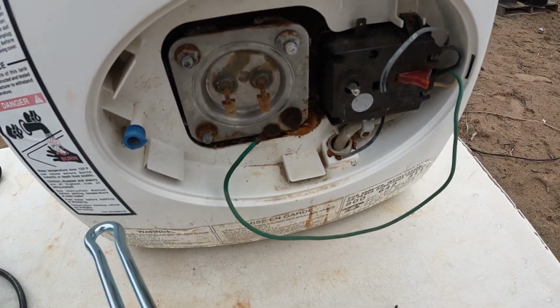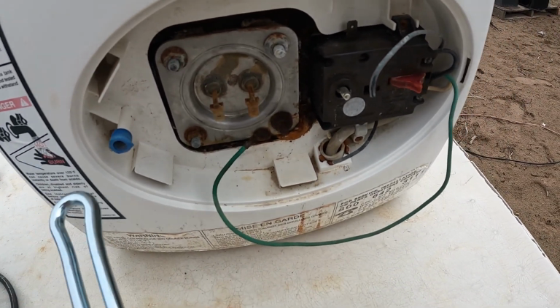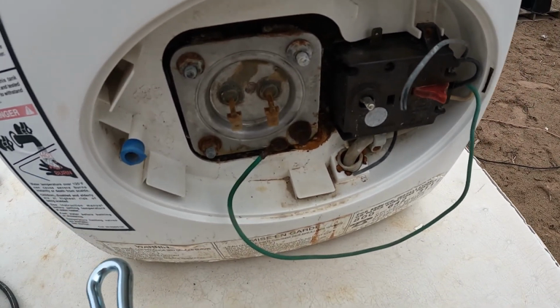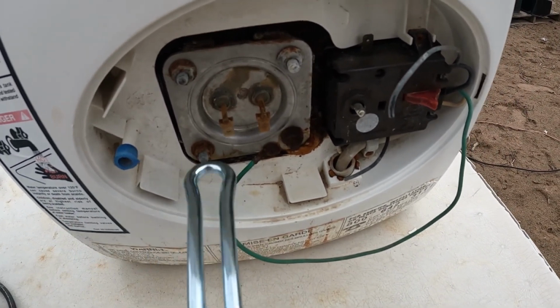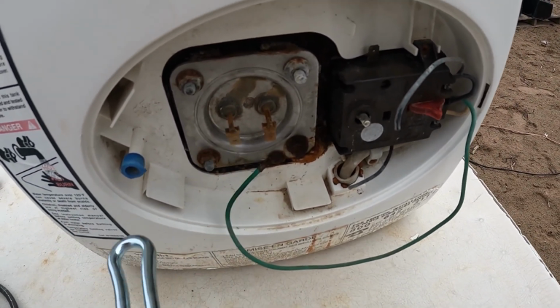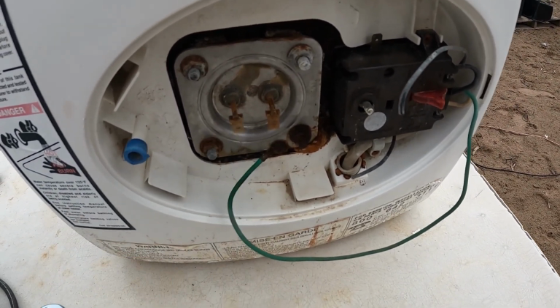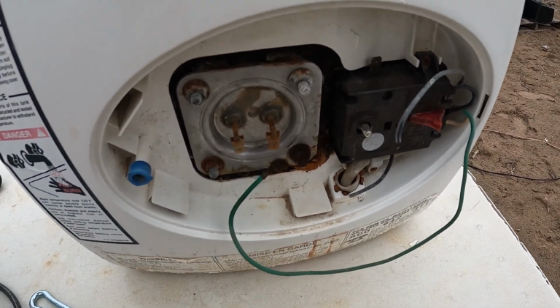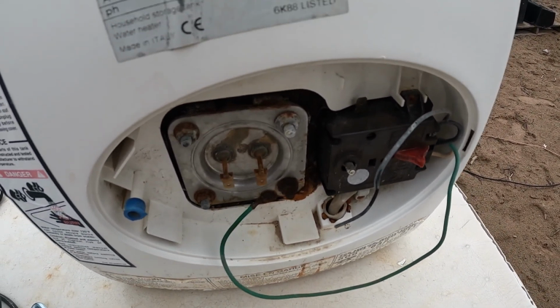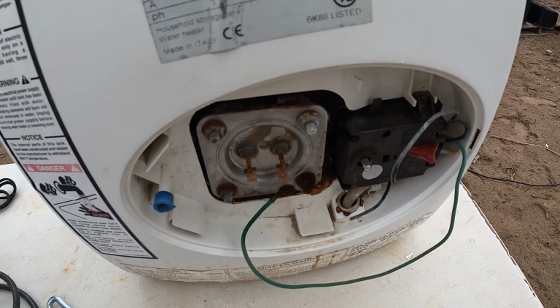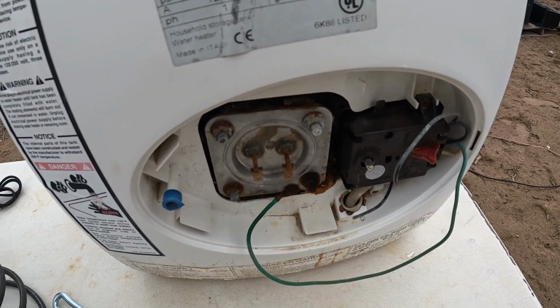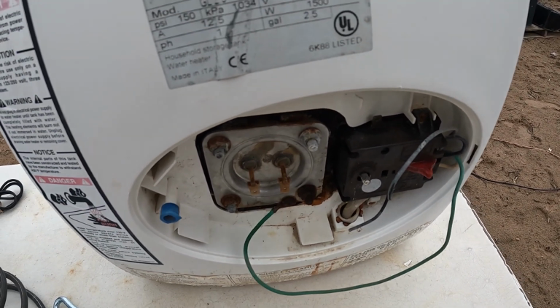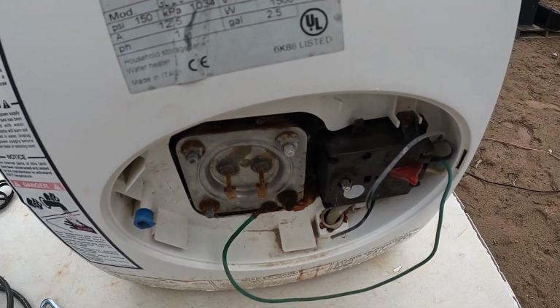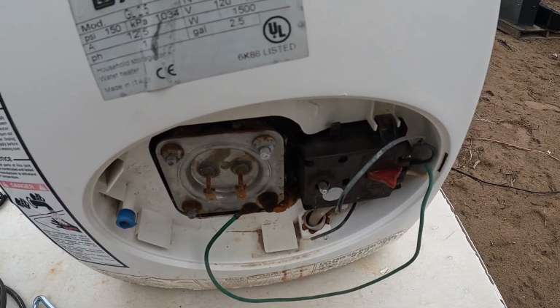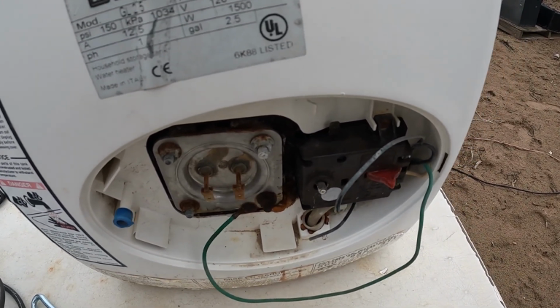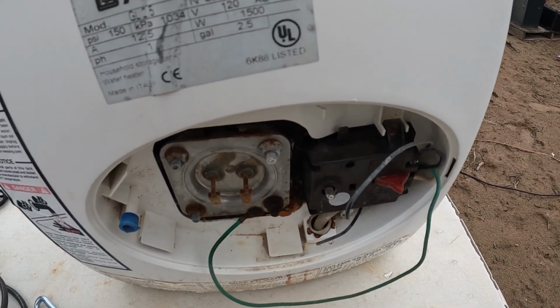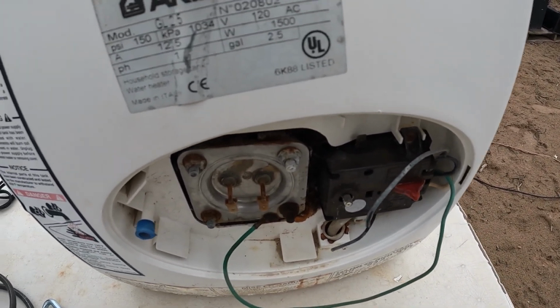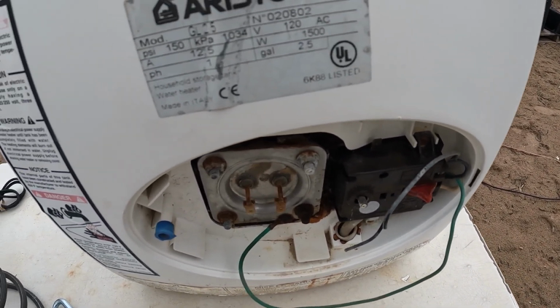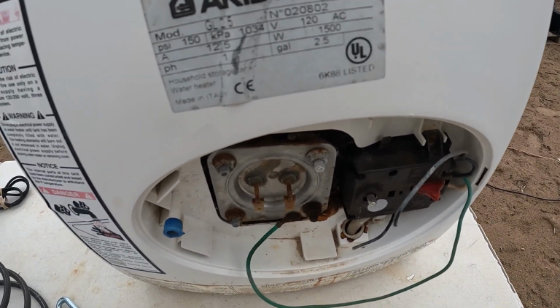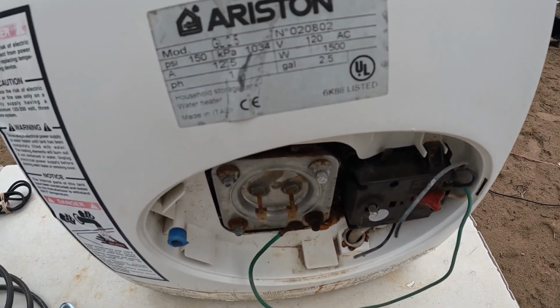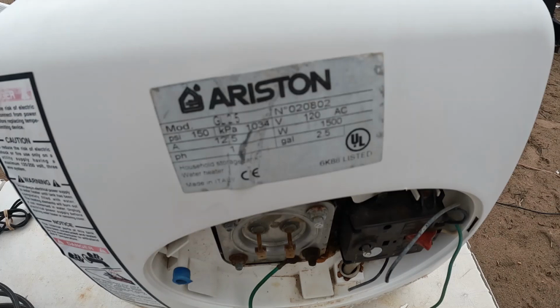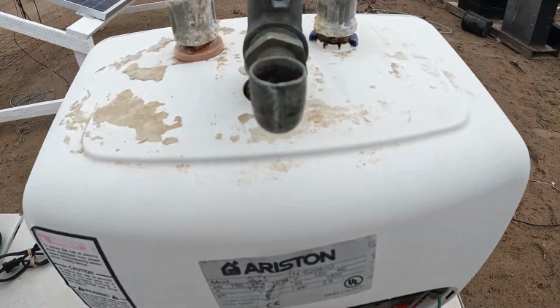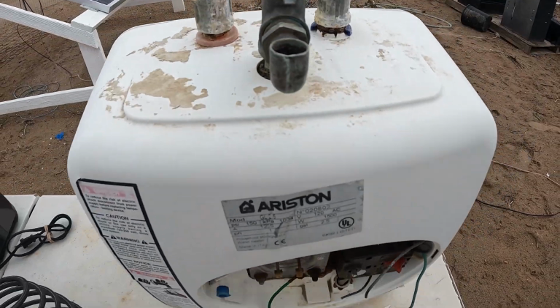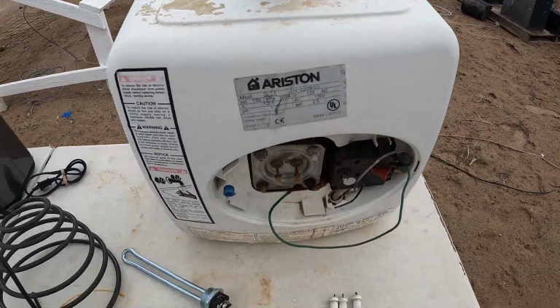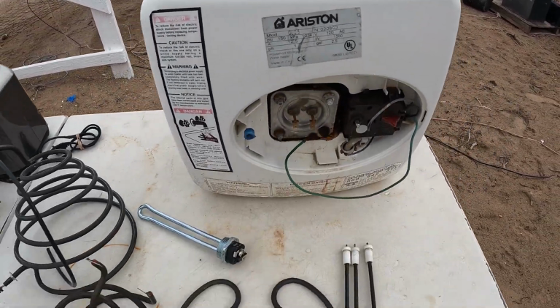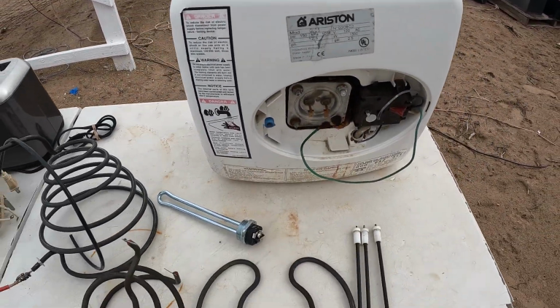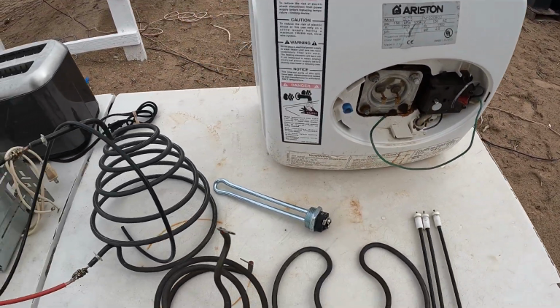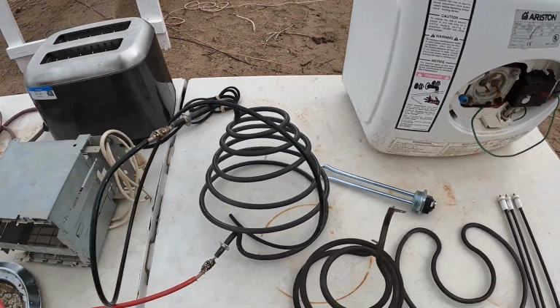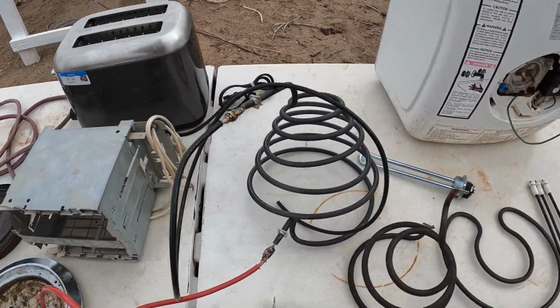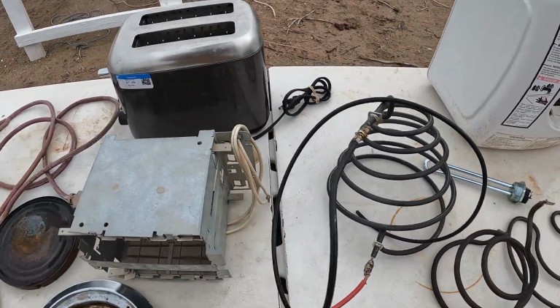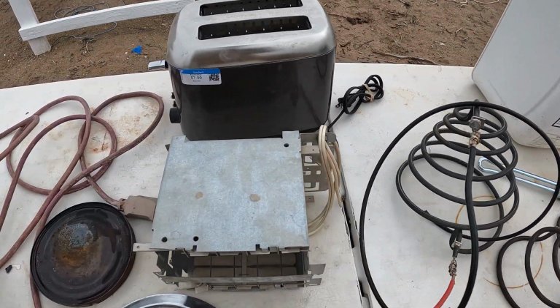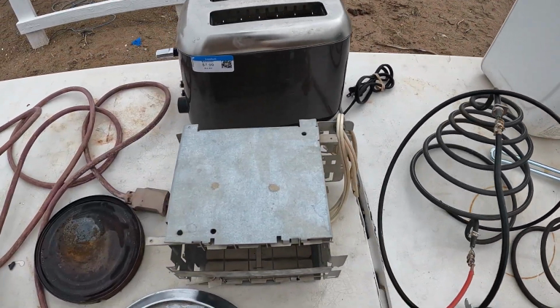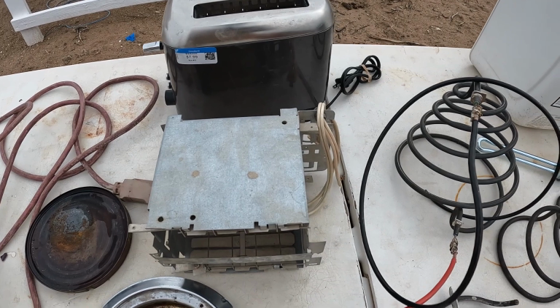Same exact thing, might be a little bit less wattage. So that was unique — I ran that fine and plumbed it right into the house for my shower.